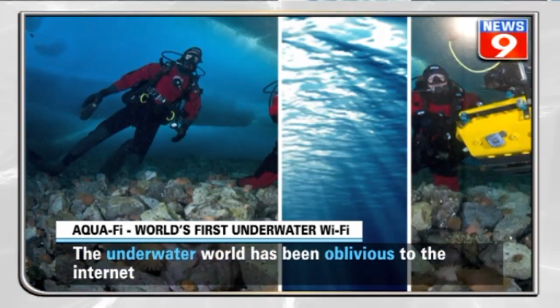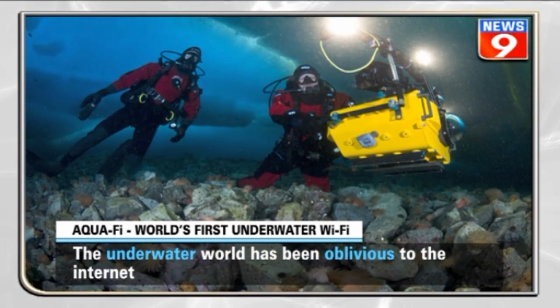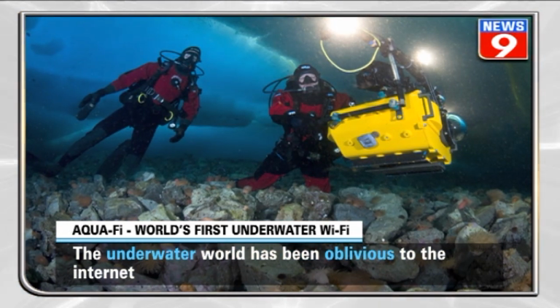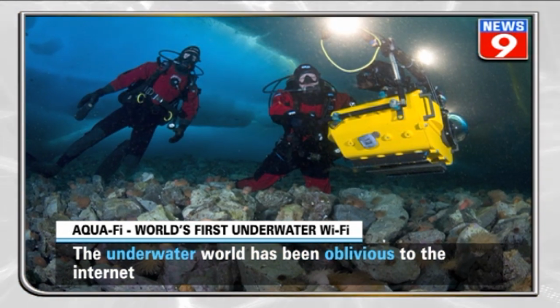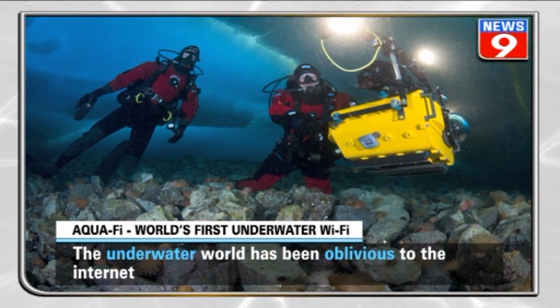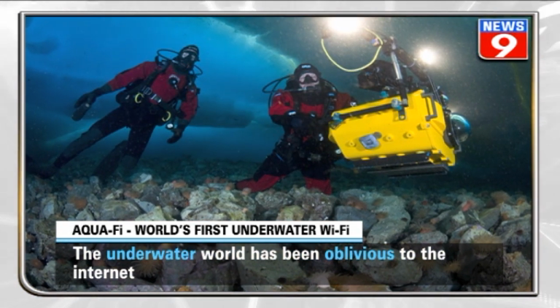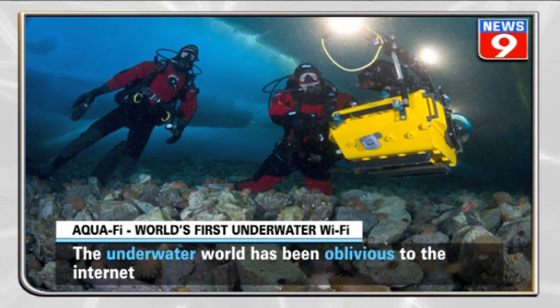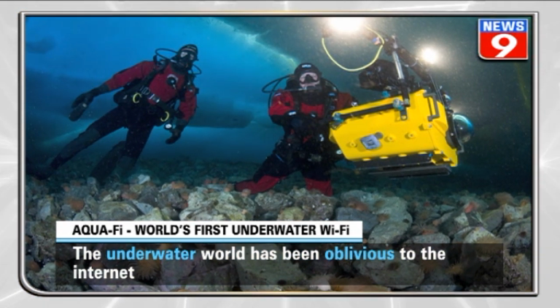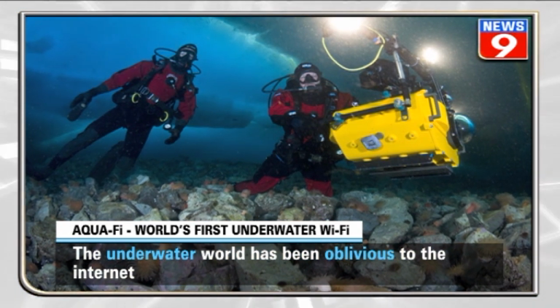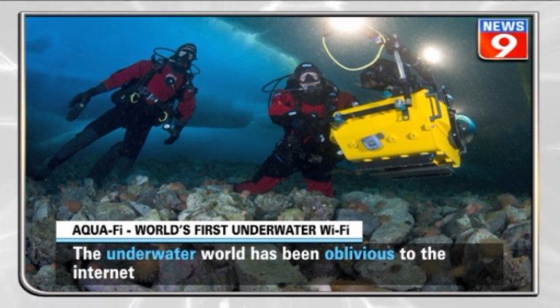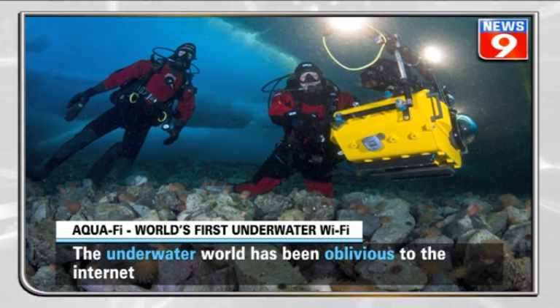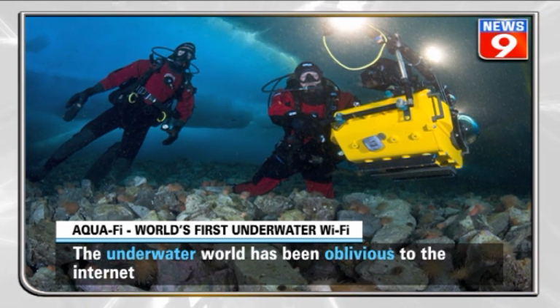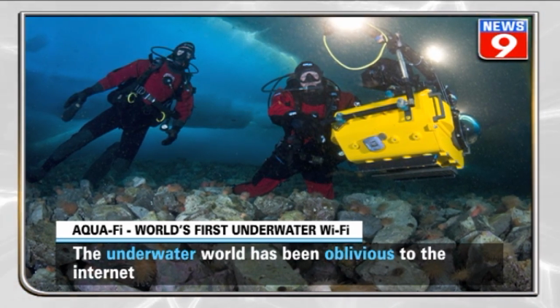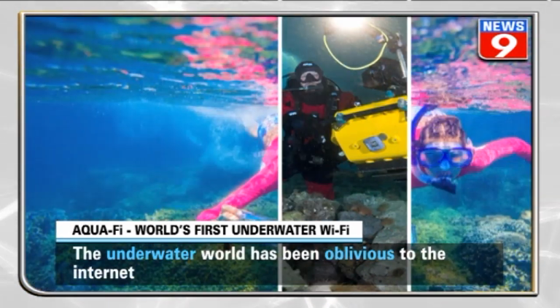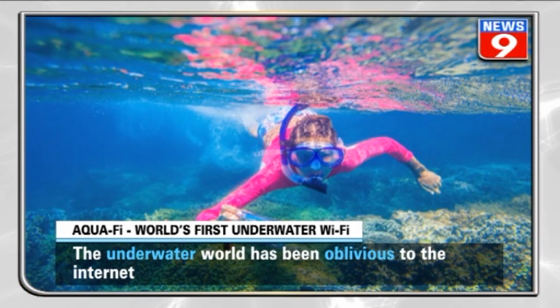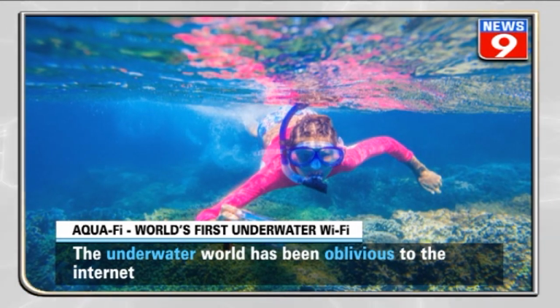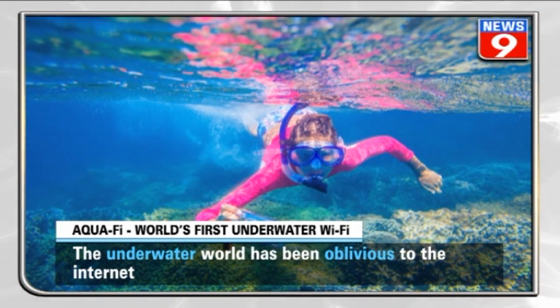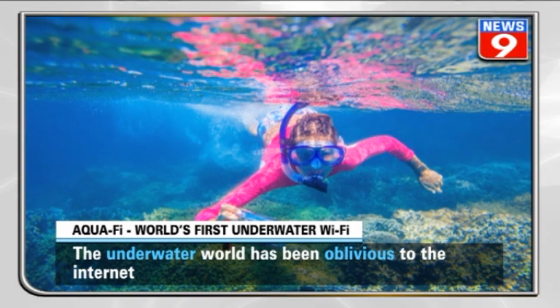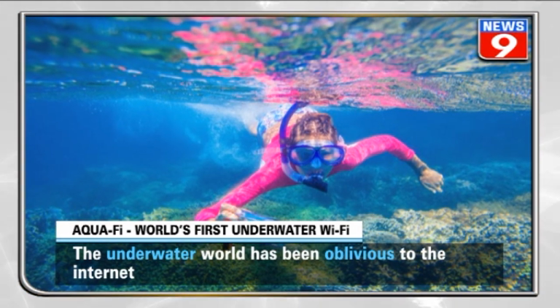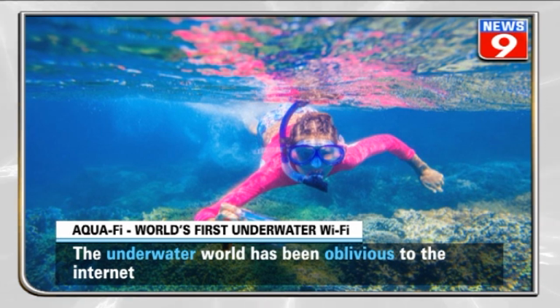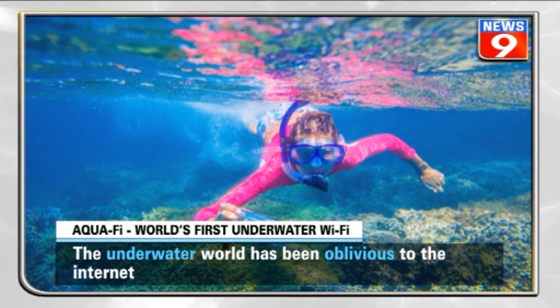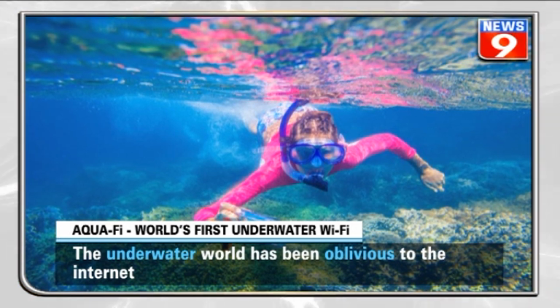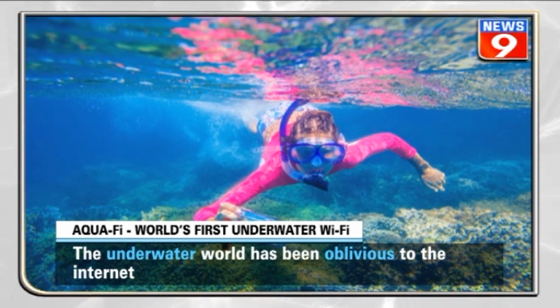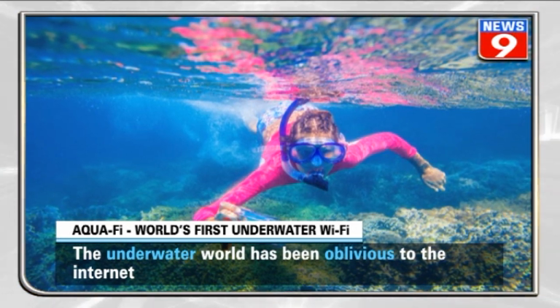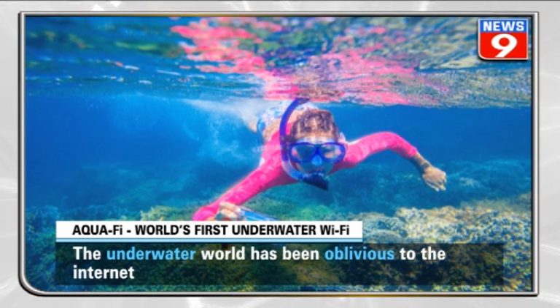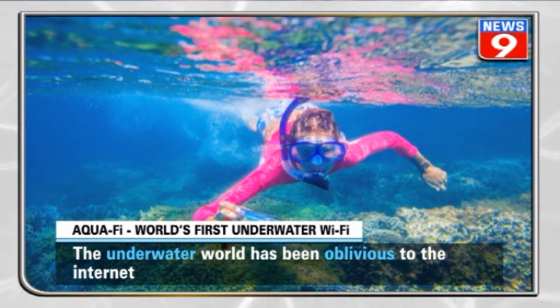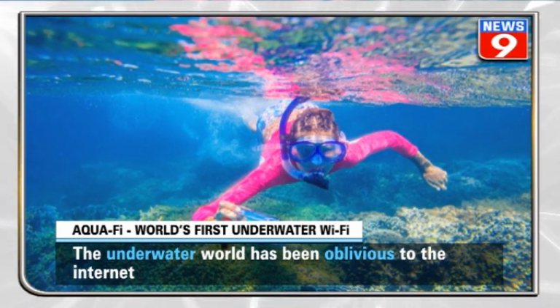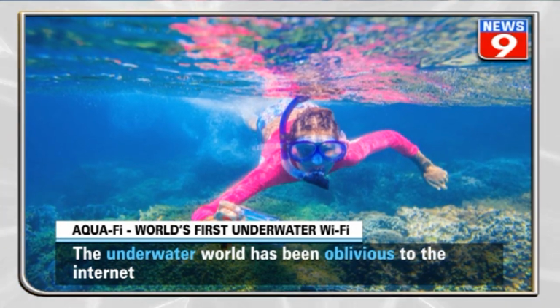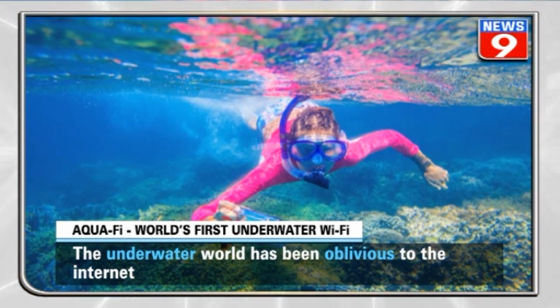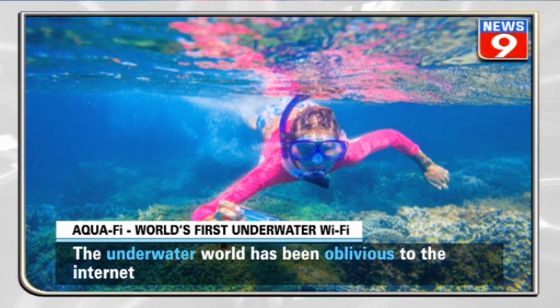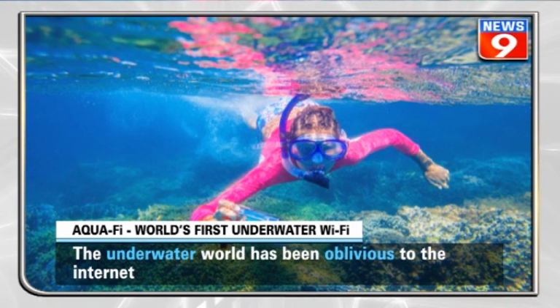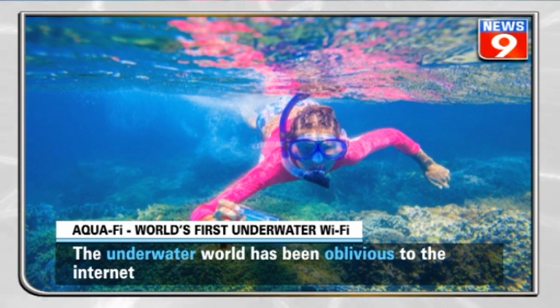The communication underwater is possible with radio, acoustic, and visible light signals. However, radio can only convey data over short distances, while acoustic signals travel long distances but have a limited data rate.